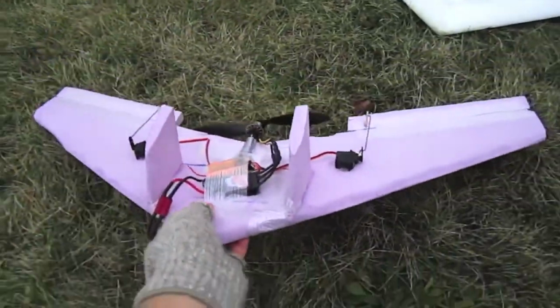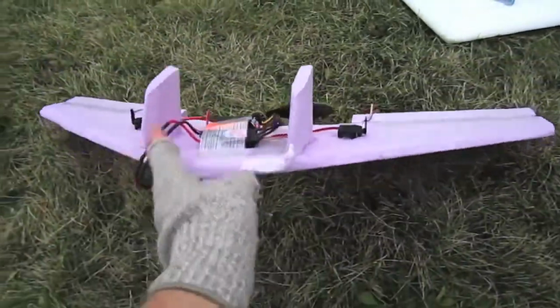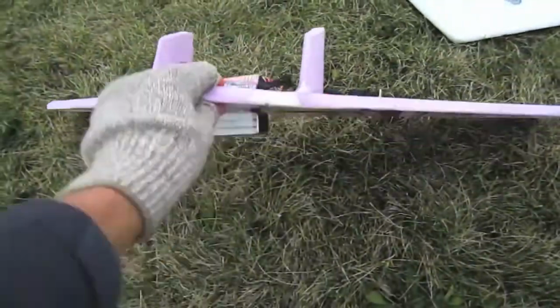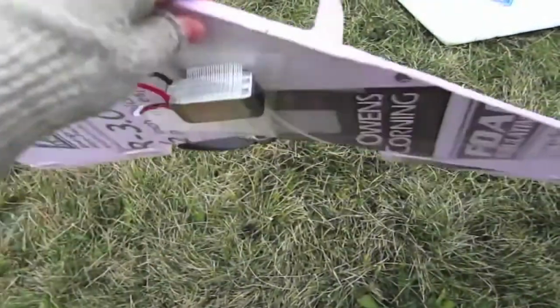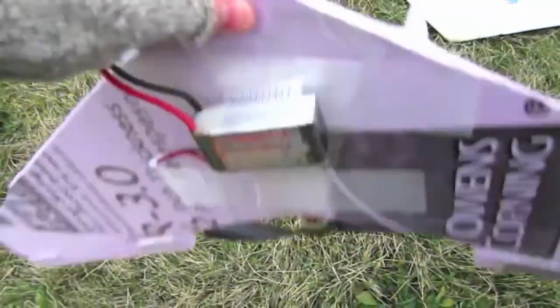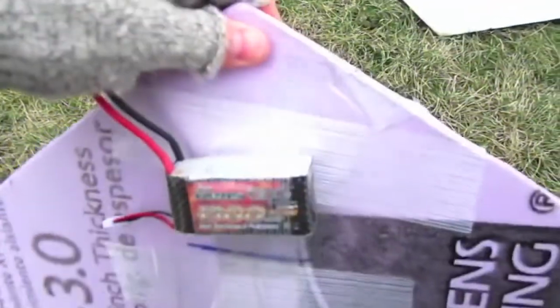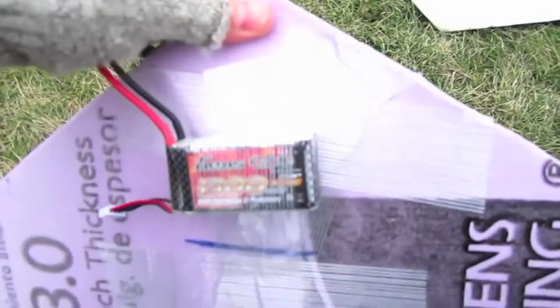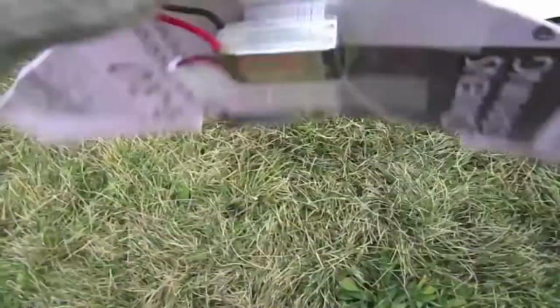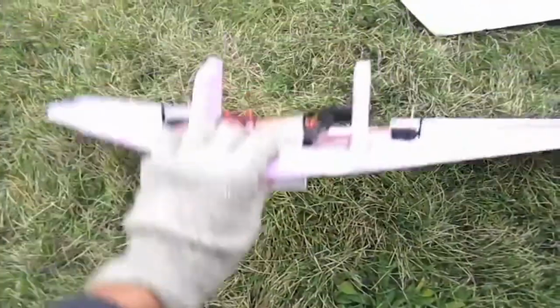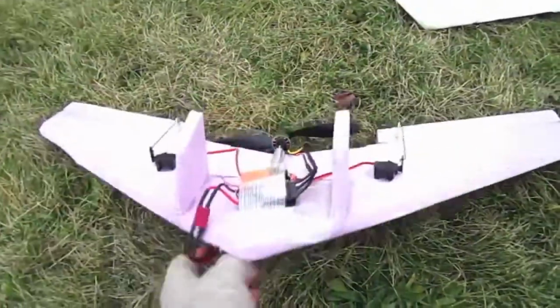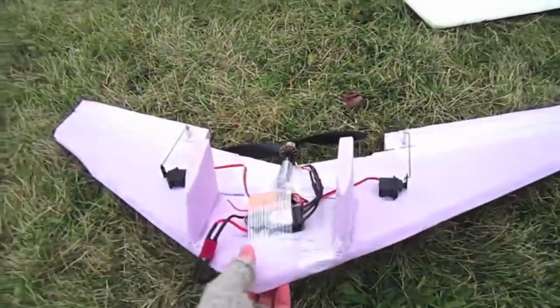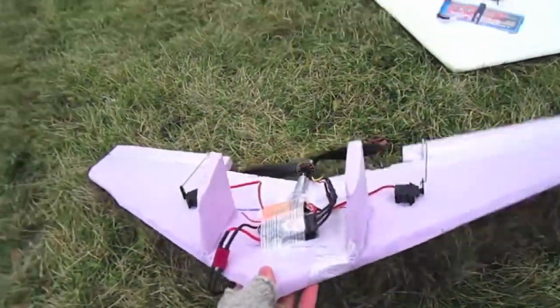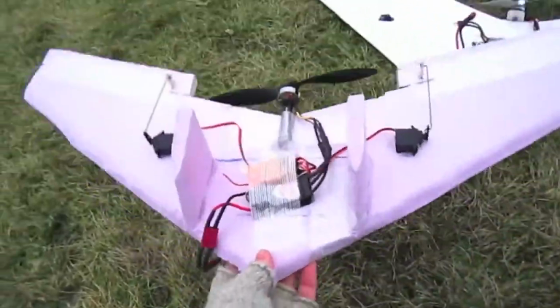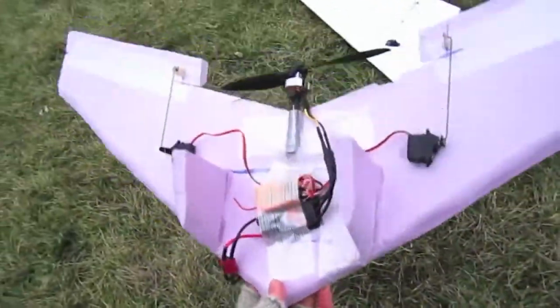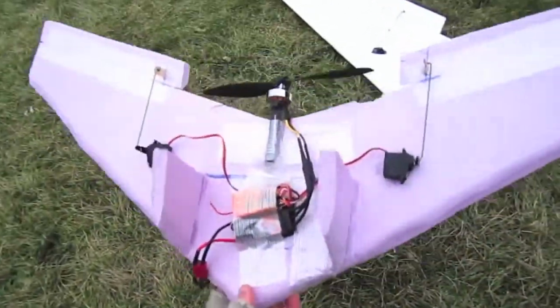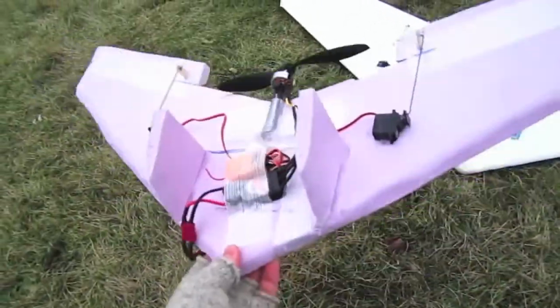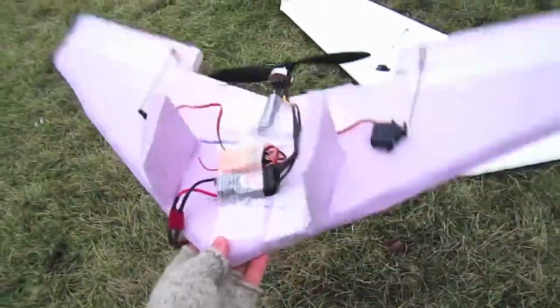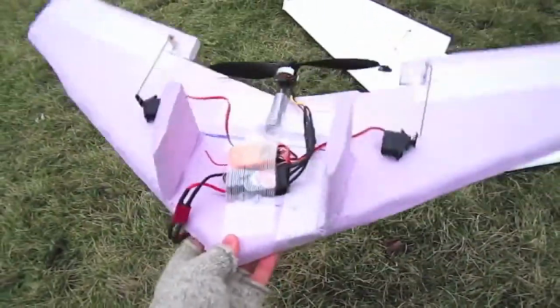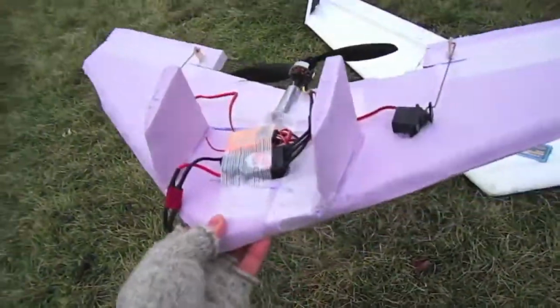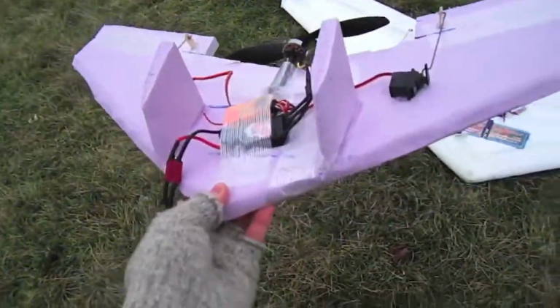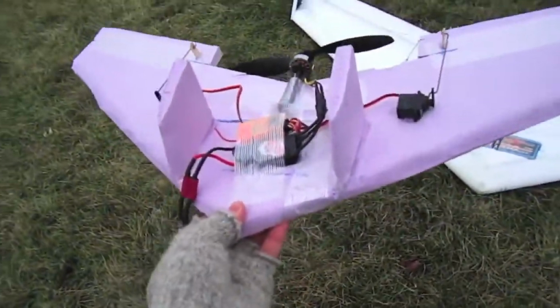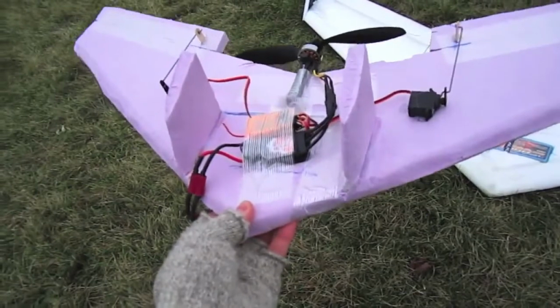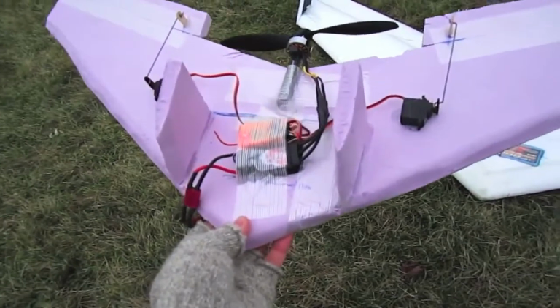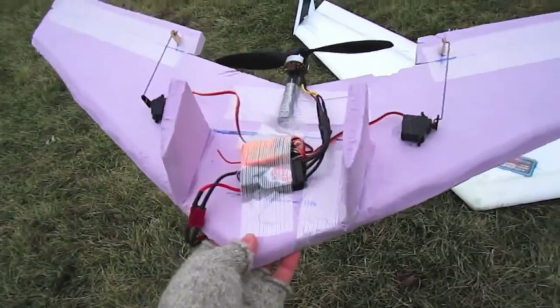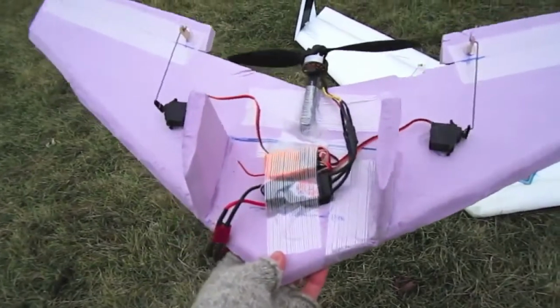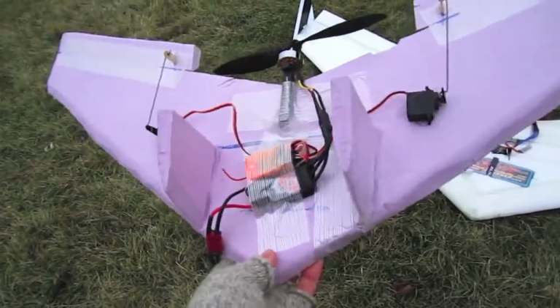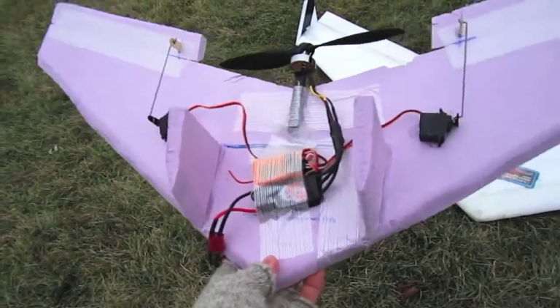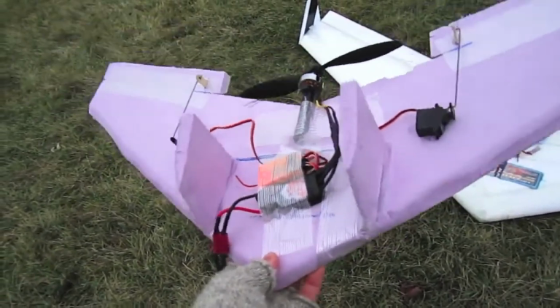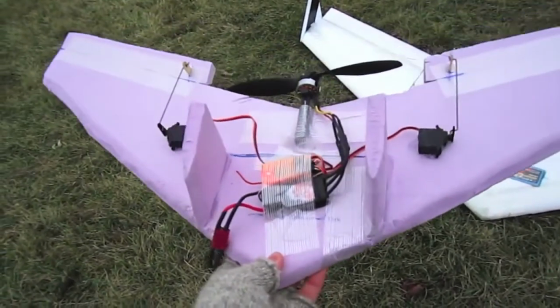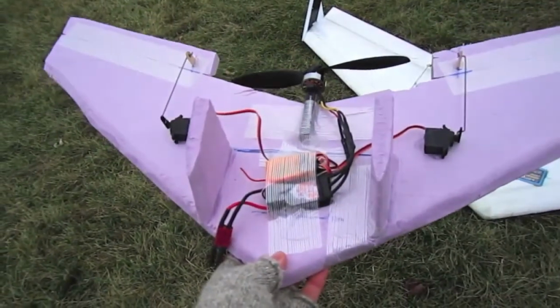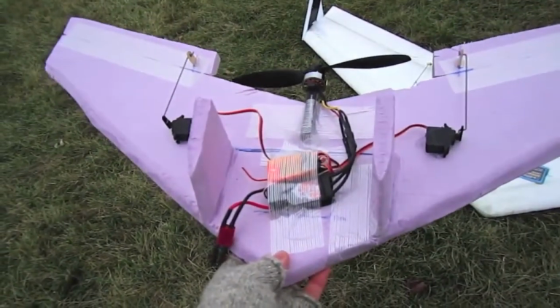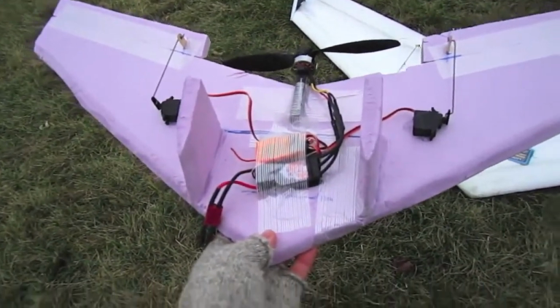I also took the battery and I'm mounting it on the bottom. I'm hoping that this will help add some weight low like this and help it stay upright in the air. So I'm going to re-maiden this and see what happens.